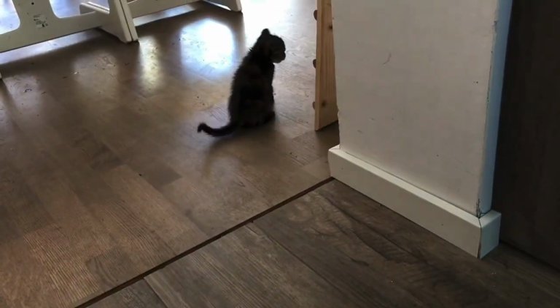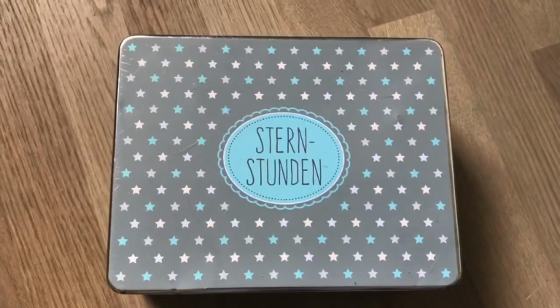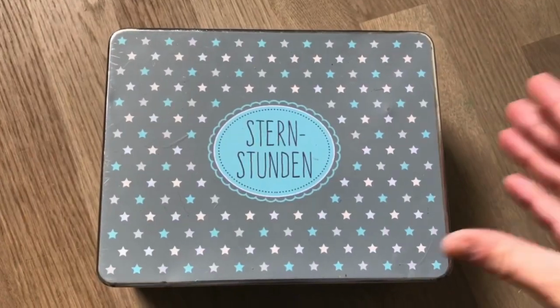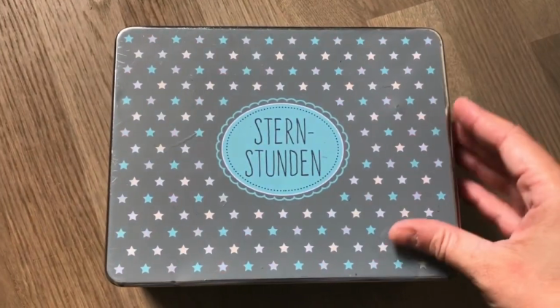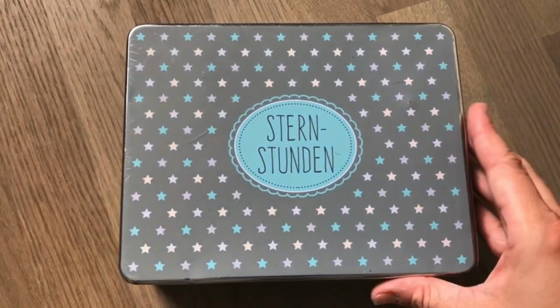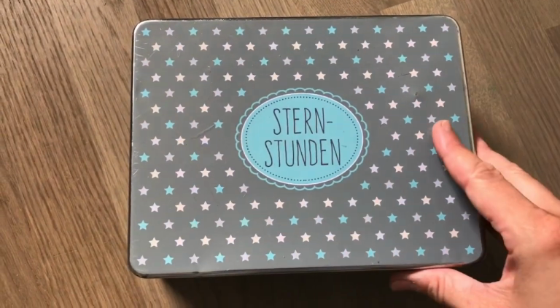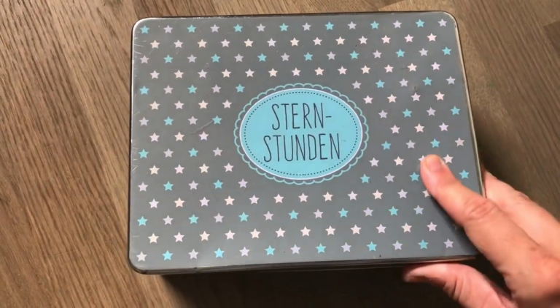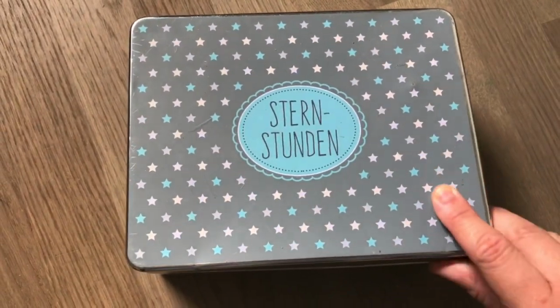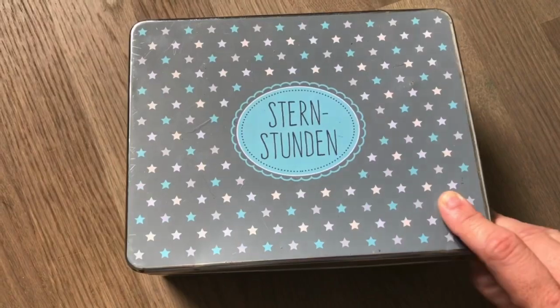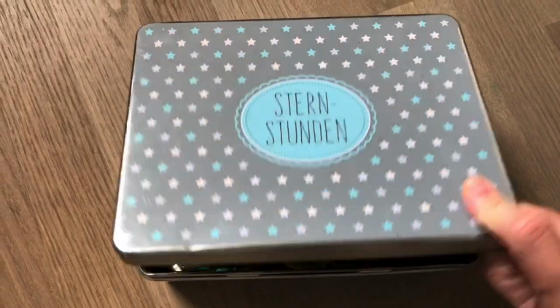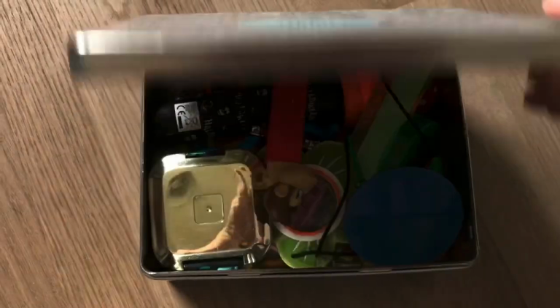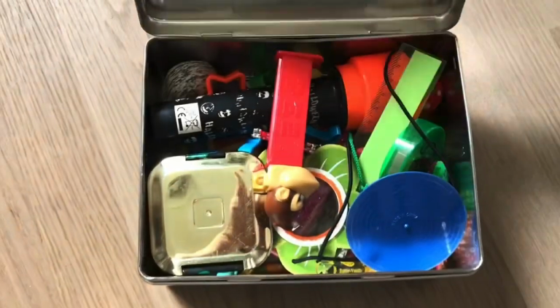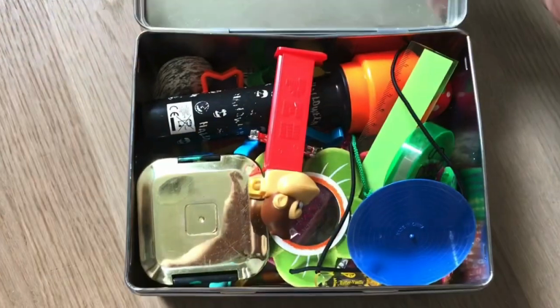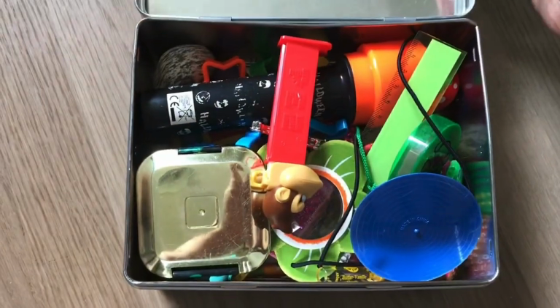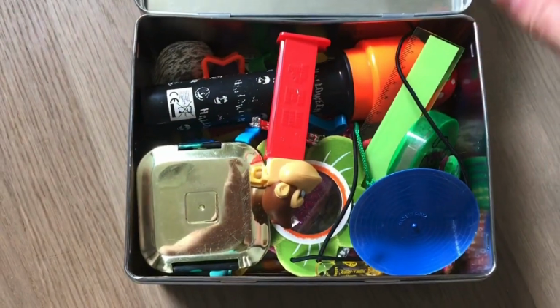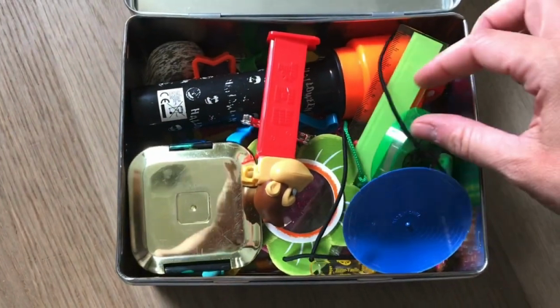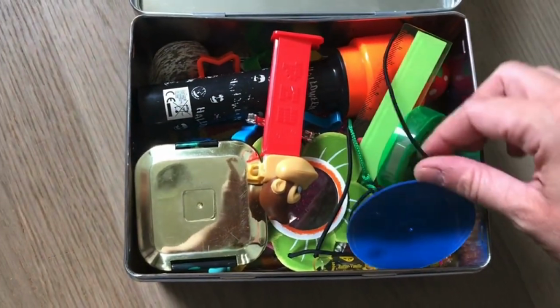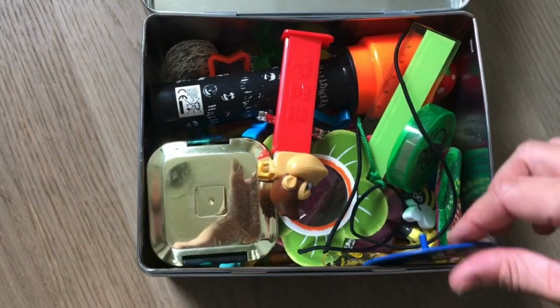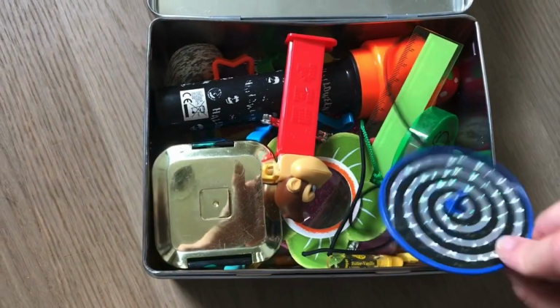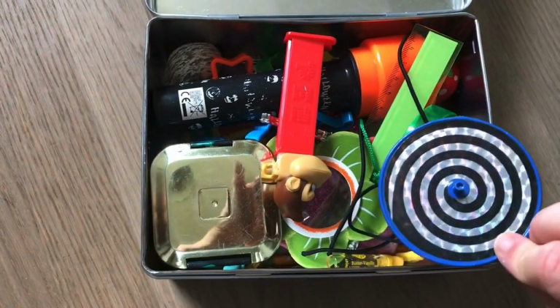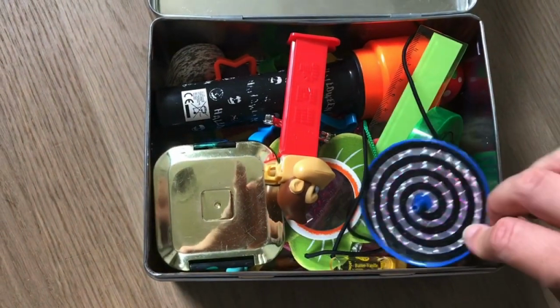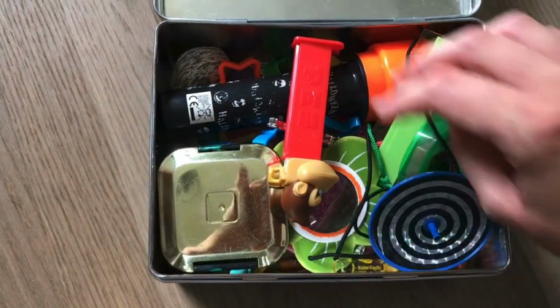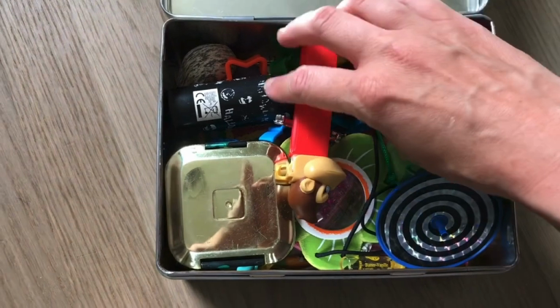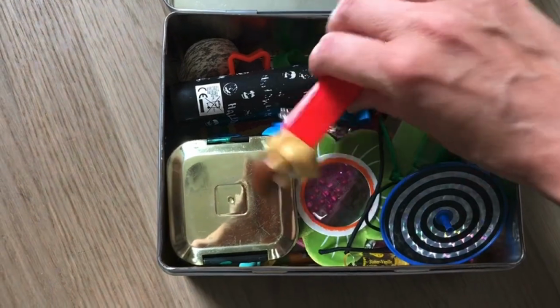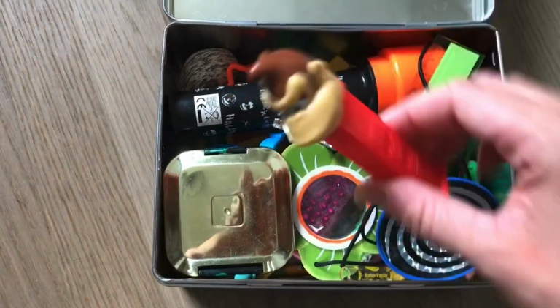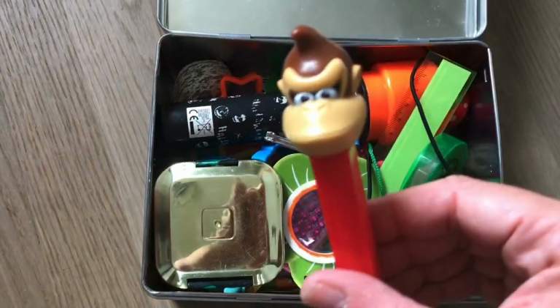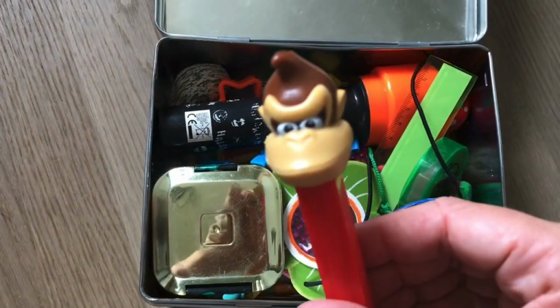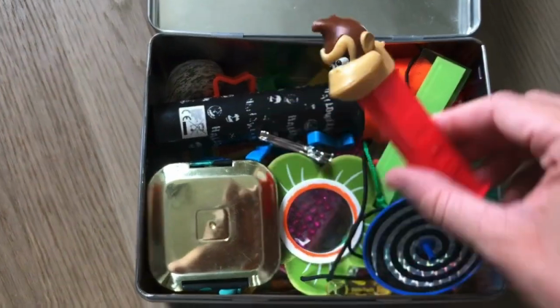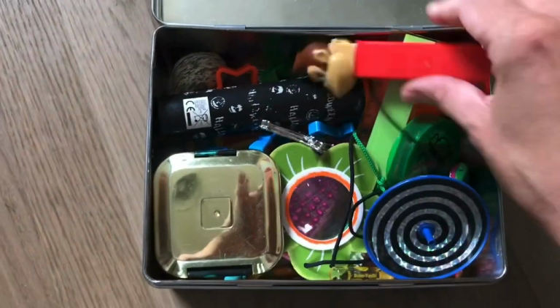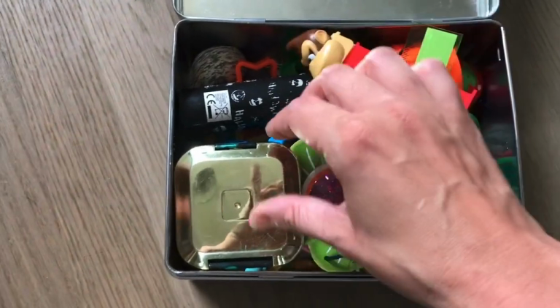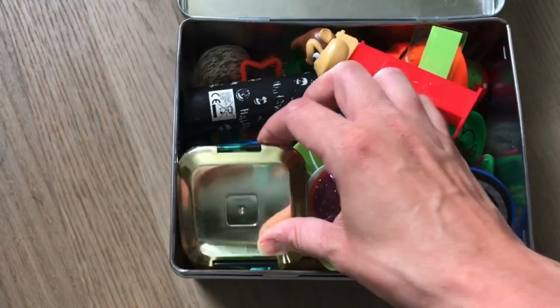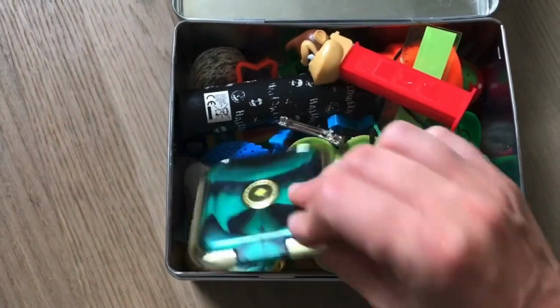Hey ihr Lieben, schön, dass ihr wieder eingeschaltet habt. Heute möchte ich euch mal 10 Tipps verraten, wie ich dafür sorge, dass unser Haus immer so einigermaßen ordentlich bleibt – so ordentlich, wie es mit kleinen Kindern einfach geht.